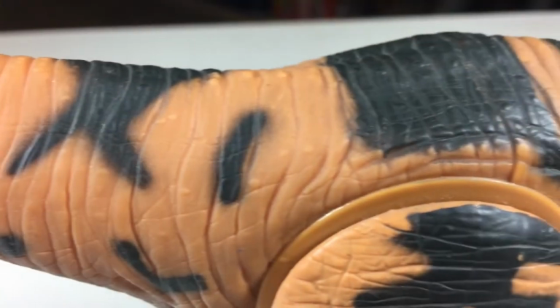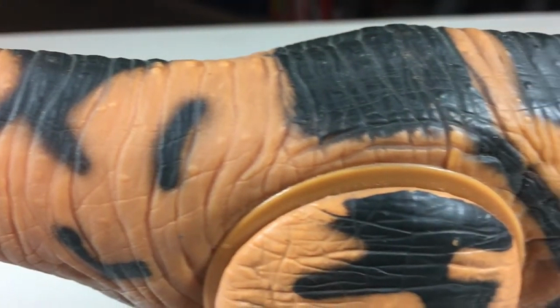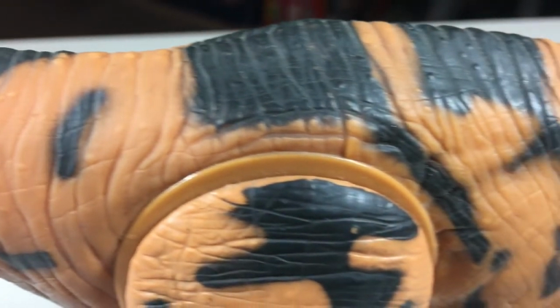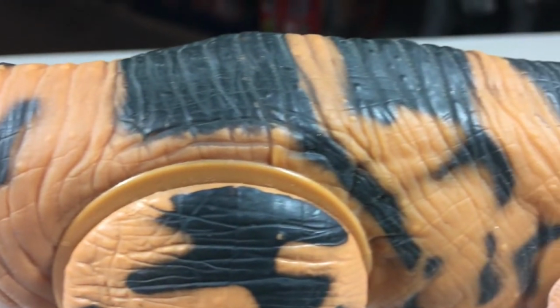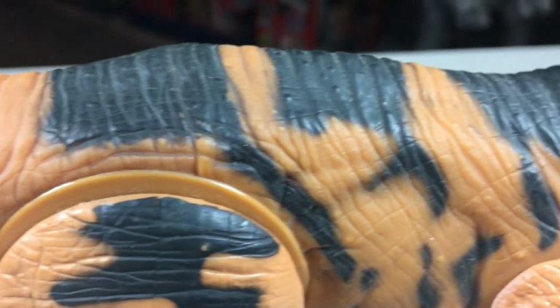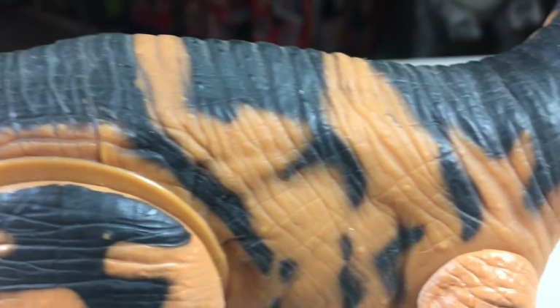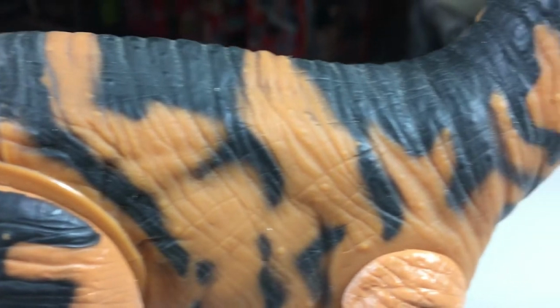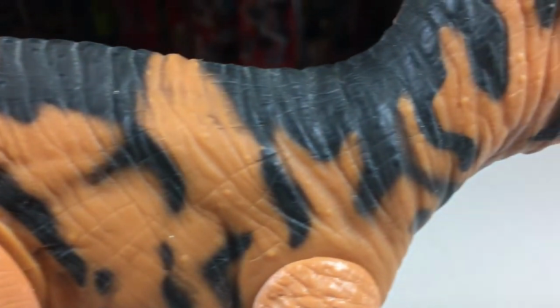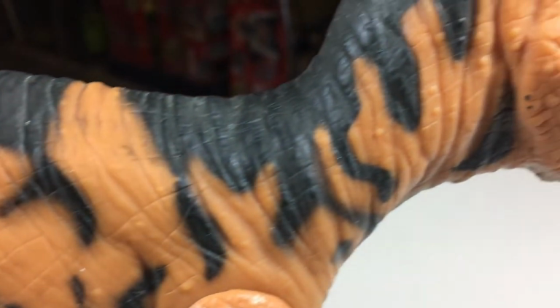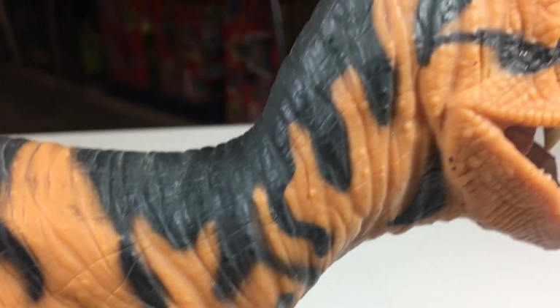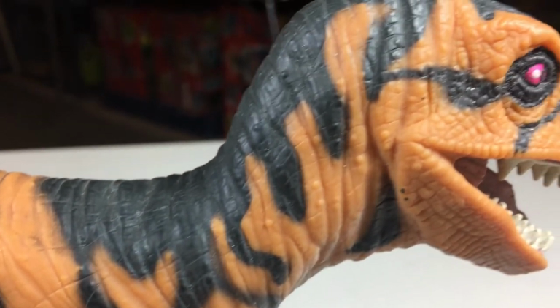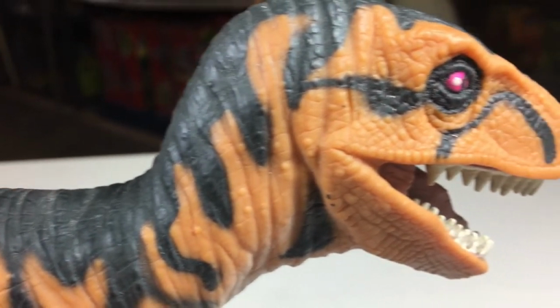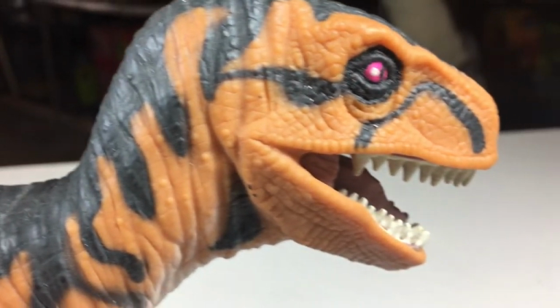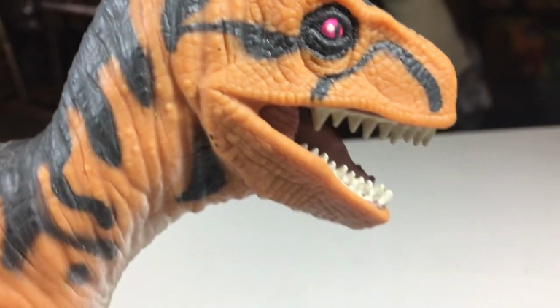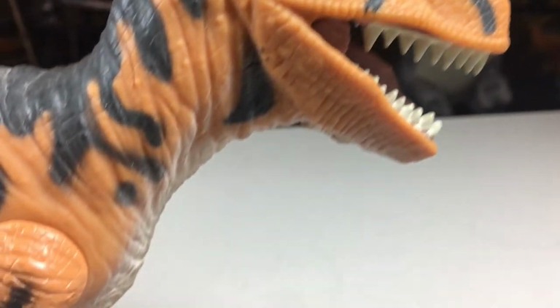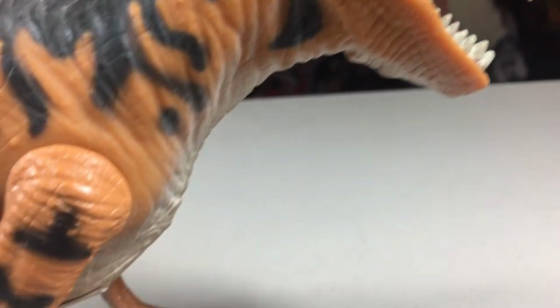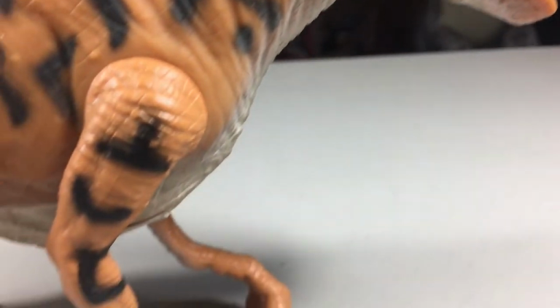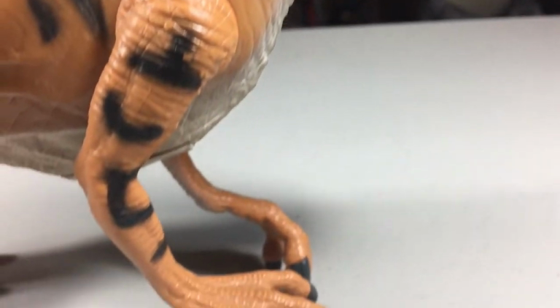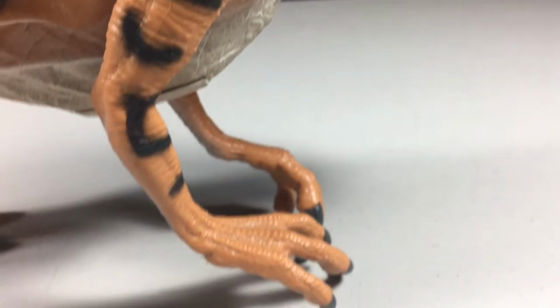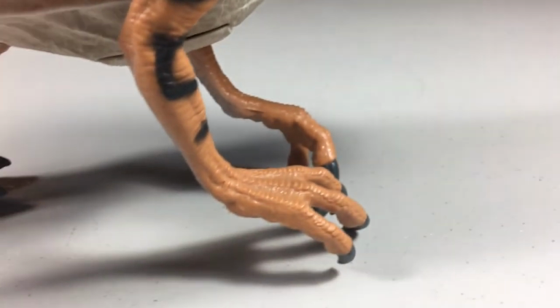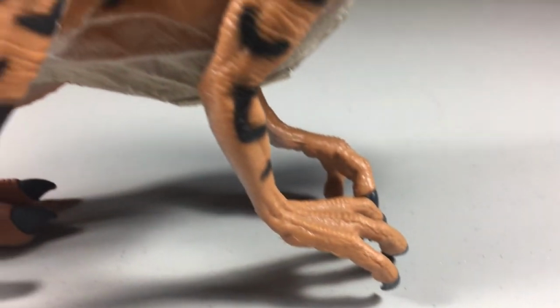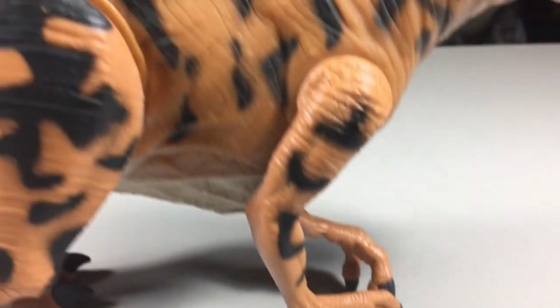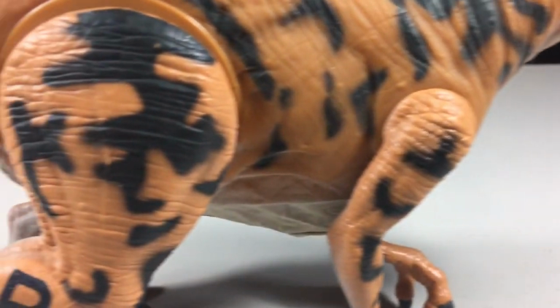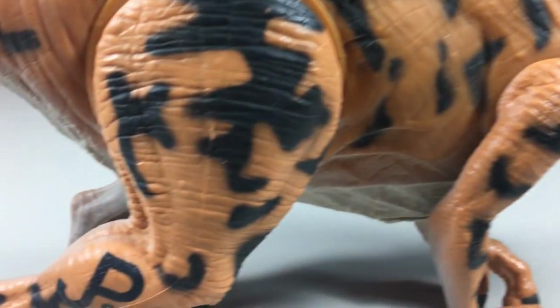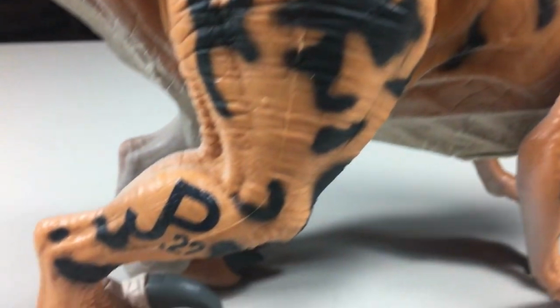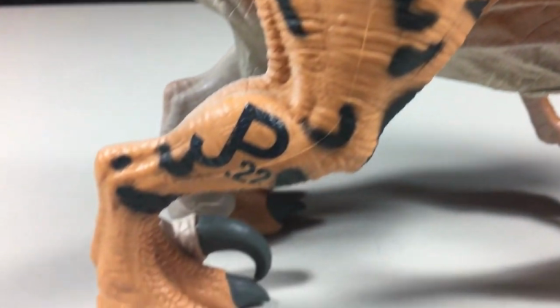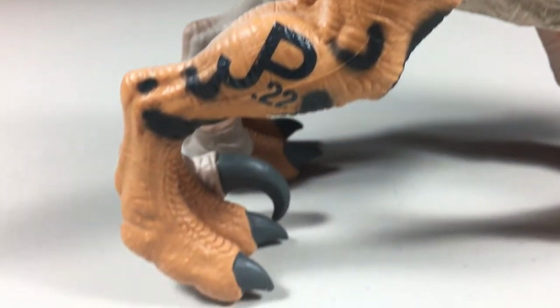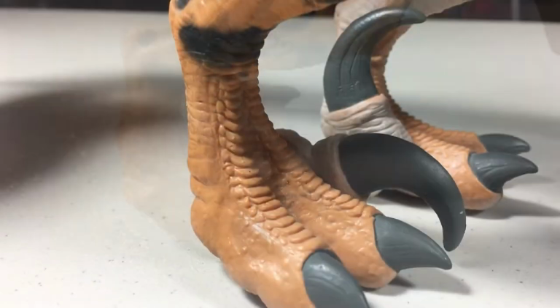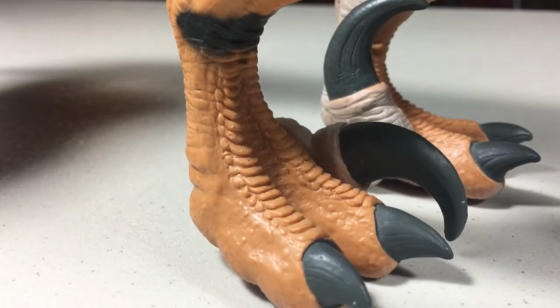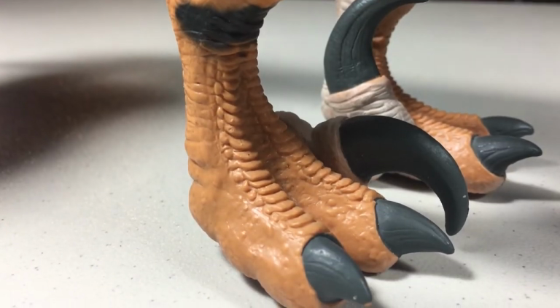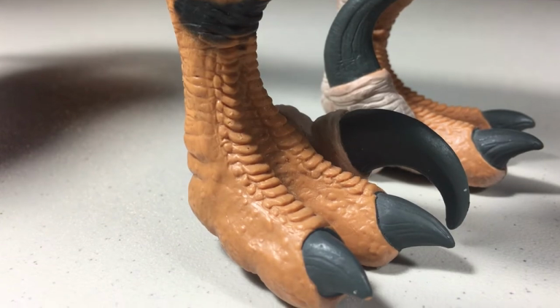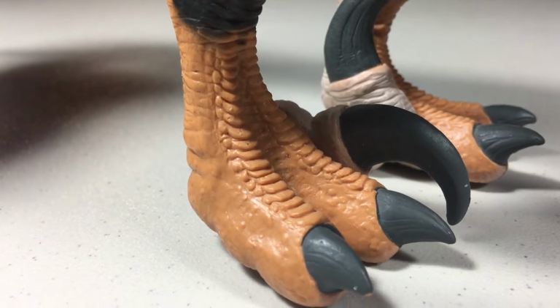The only areas that do not feature the rubber skin are the arms and legs. Throughout the entire figure there's a ton of great texture work — folds on the skin and scales can be found throughout it. It's really well done. The legs in particular look great, with all the little scales along the toes.